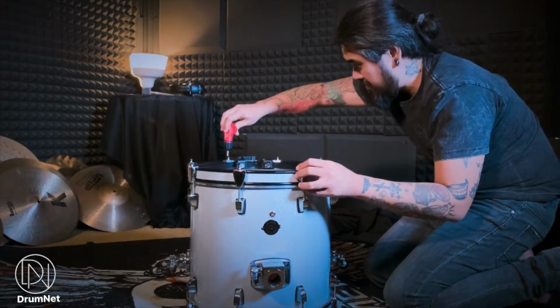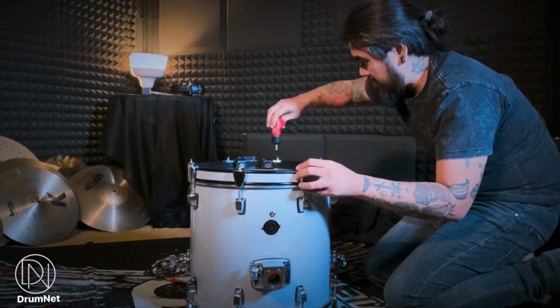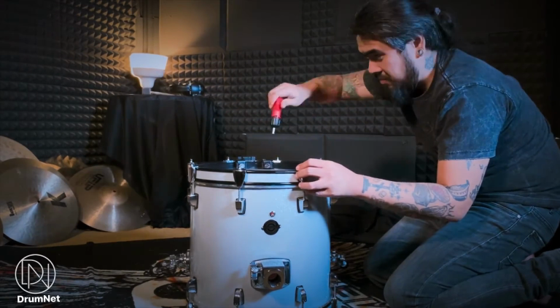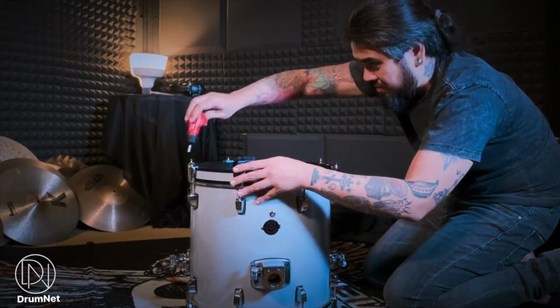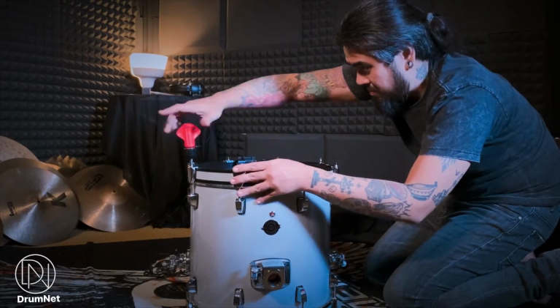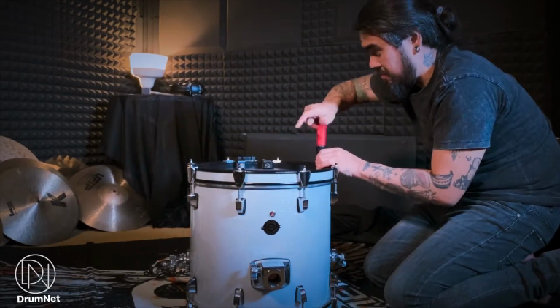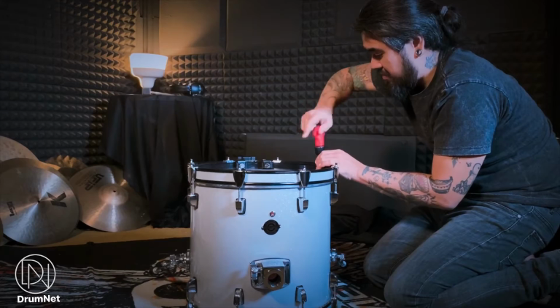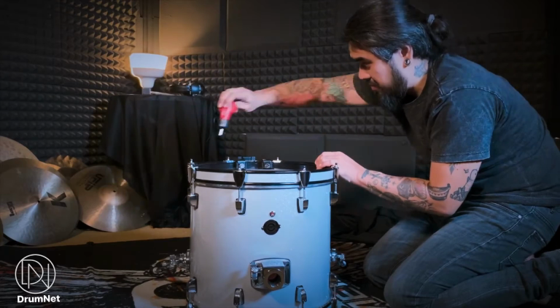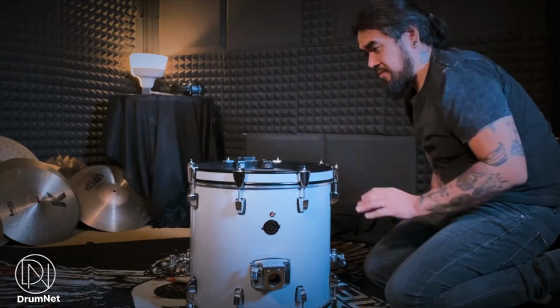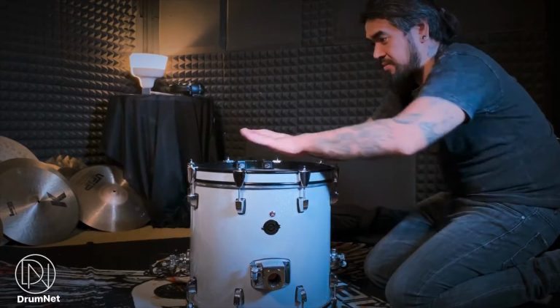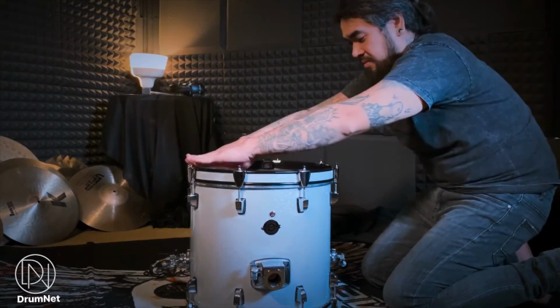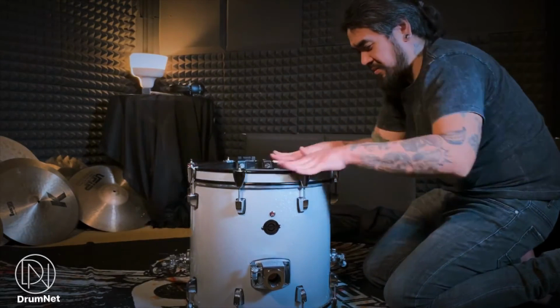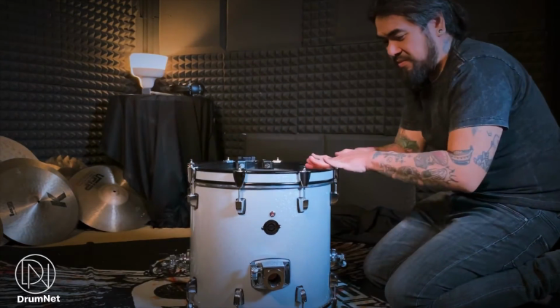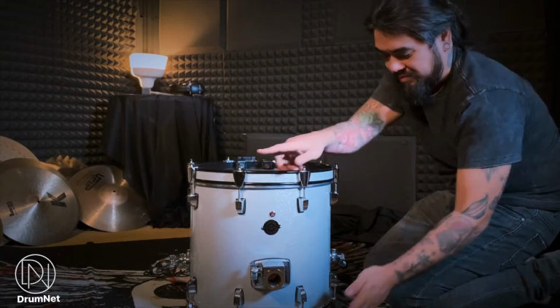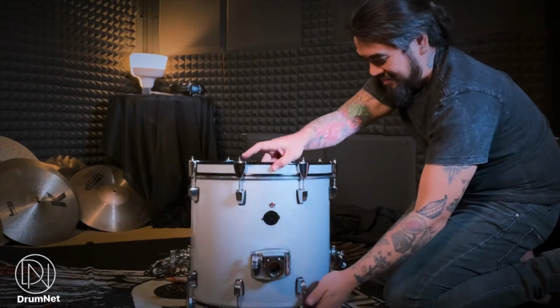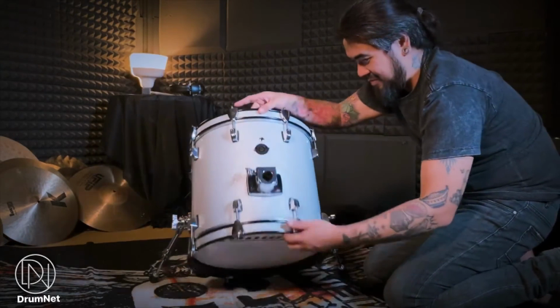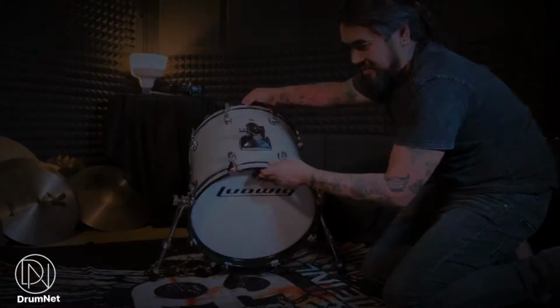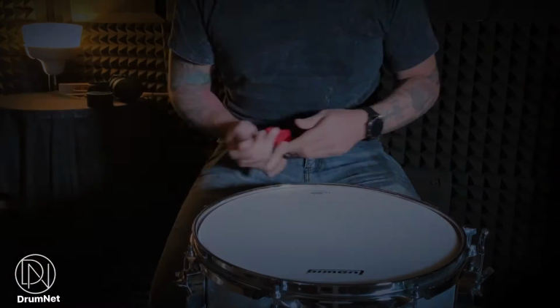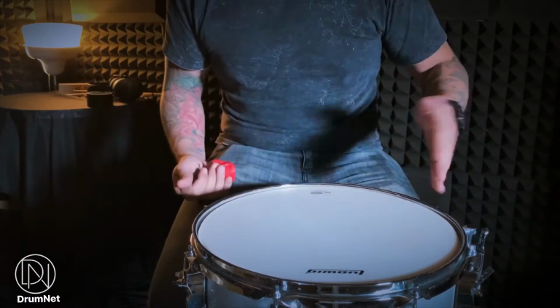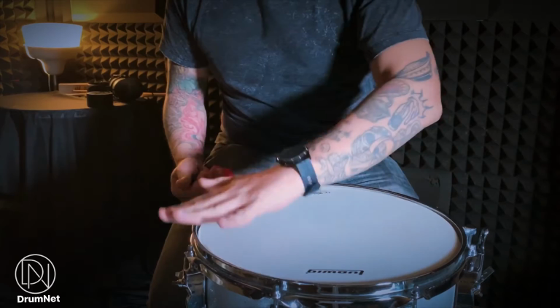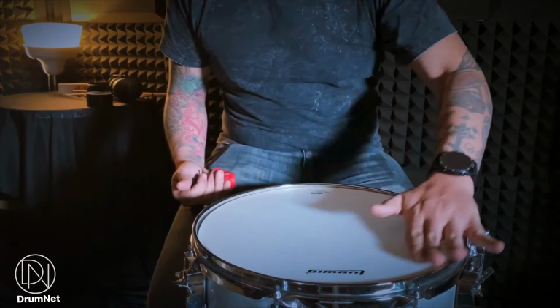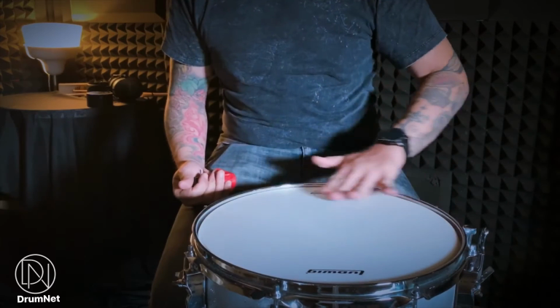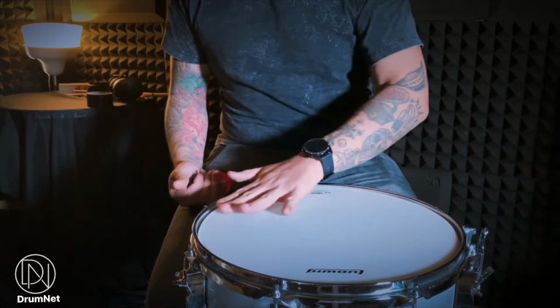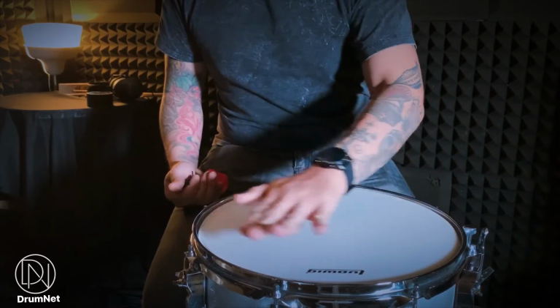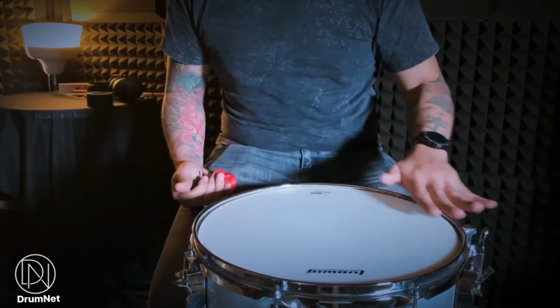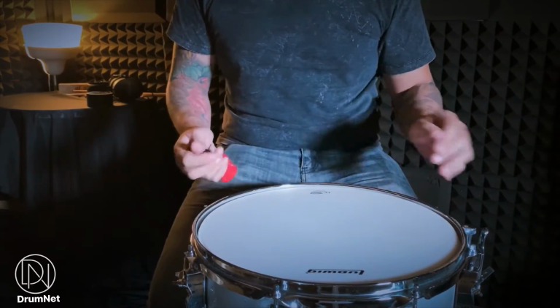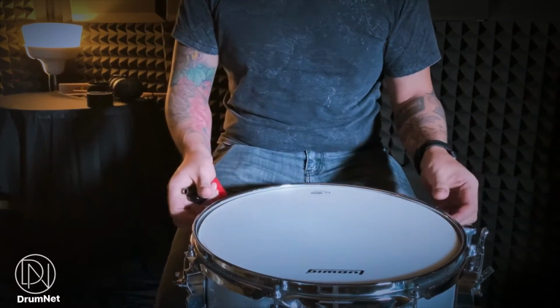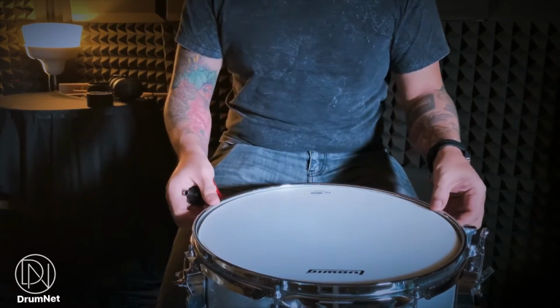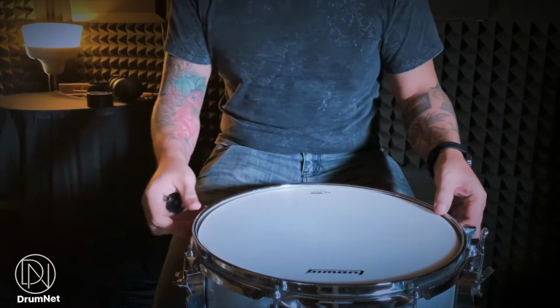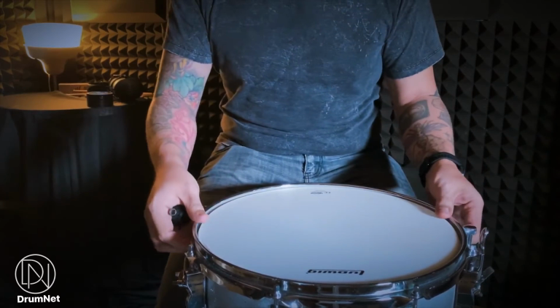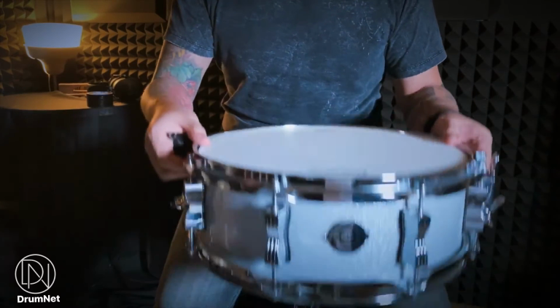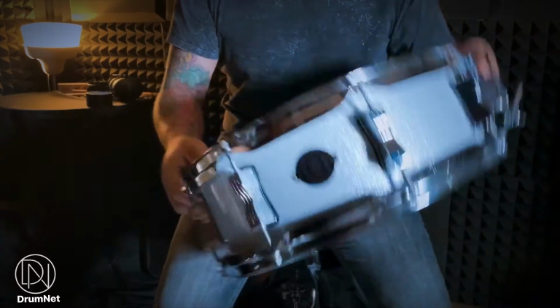Ini adalah satu tip untuk dapatkan bunyi kick yang padat. Di sini kita ada snare drum yang standard, 14 x 5.